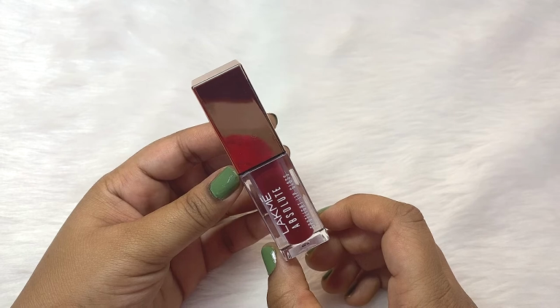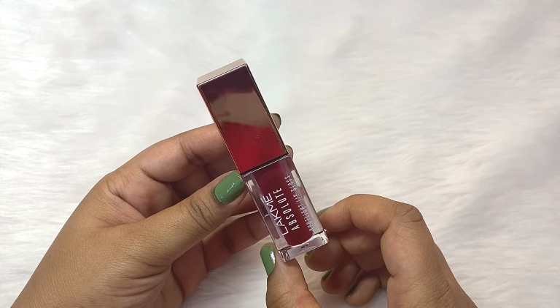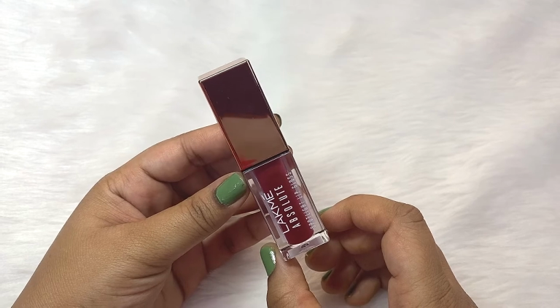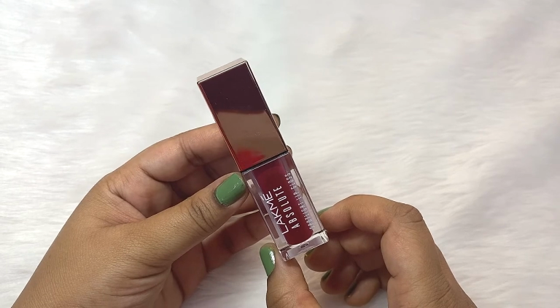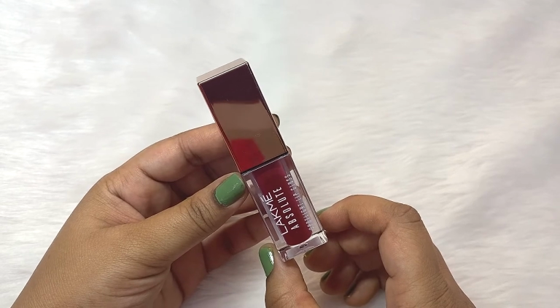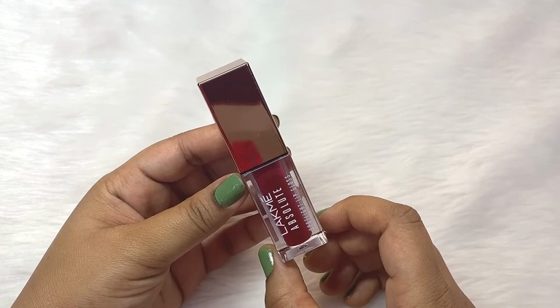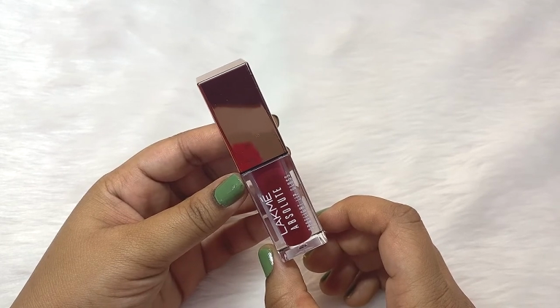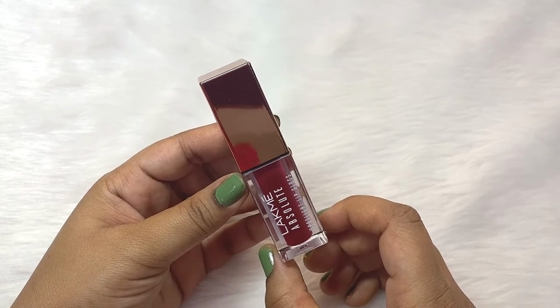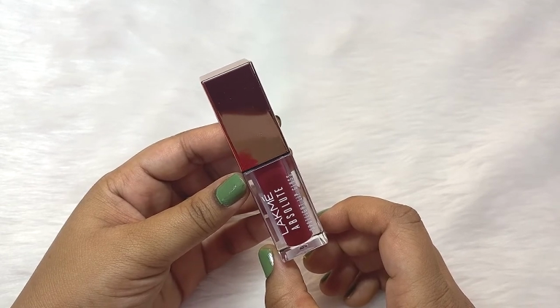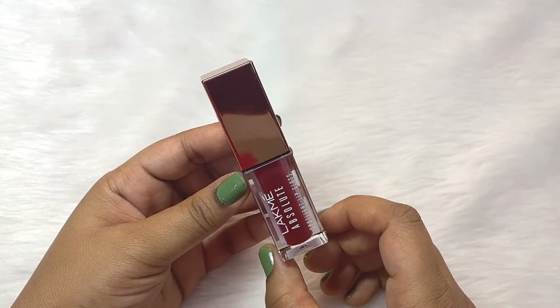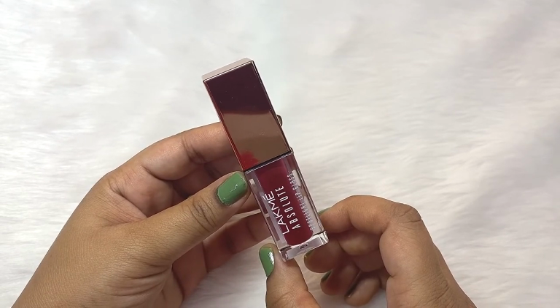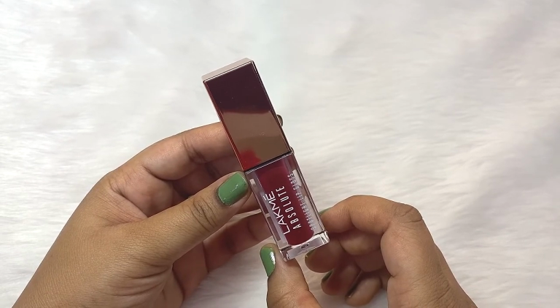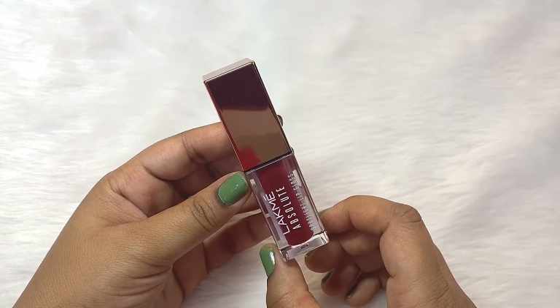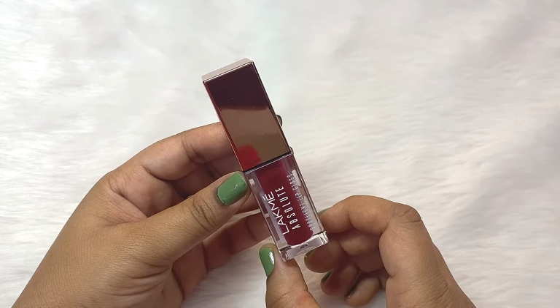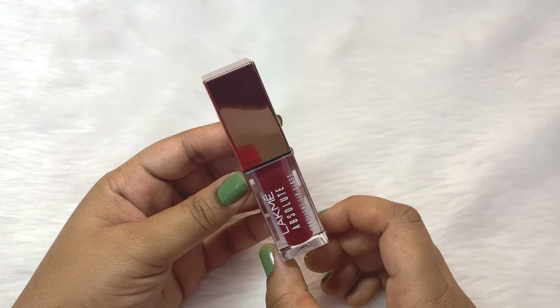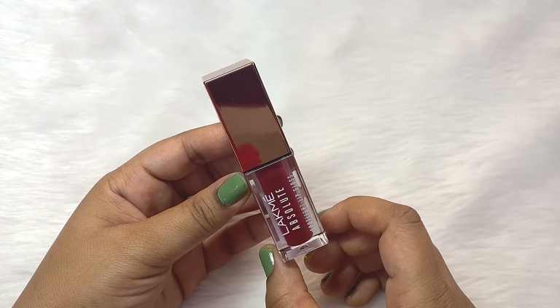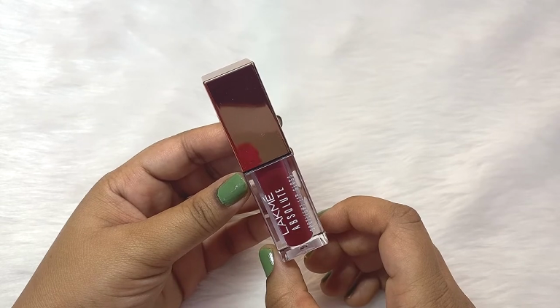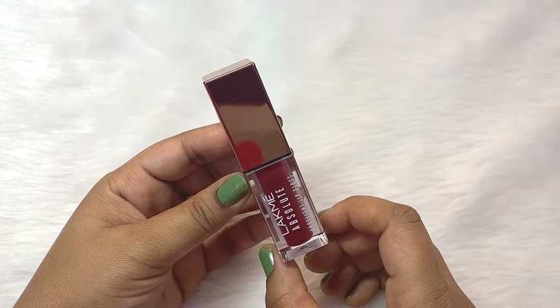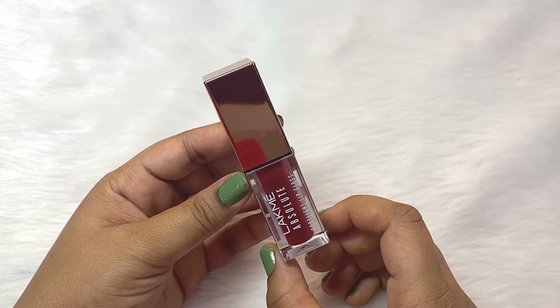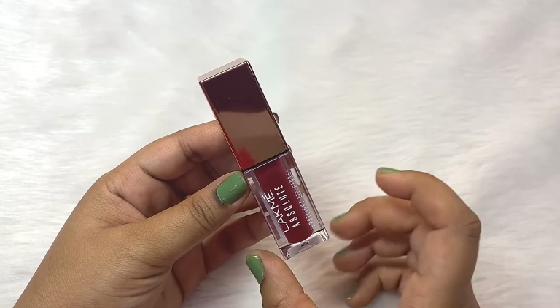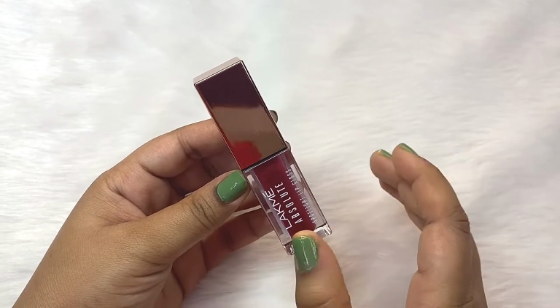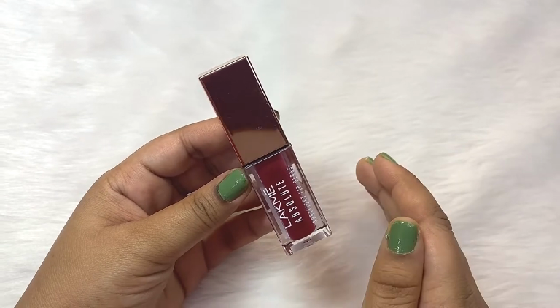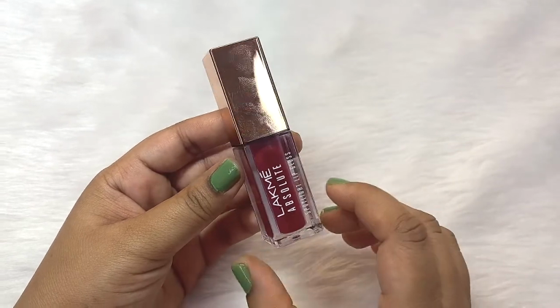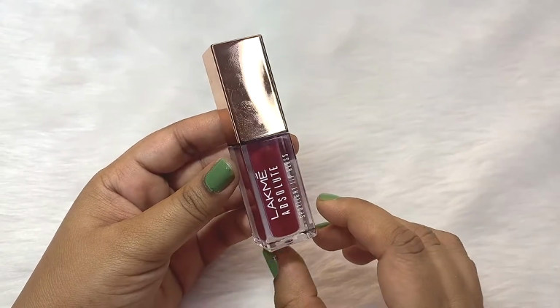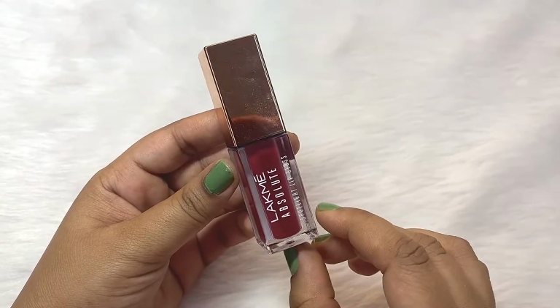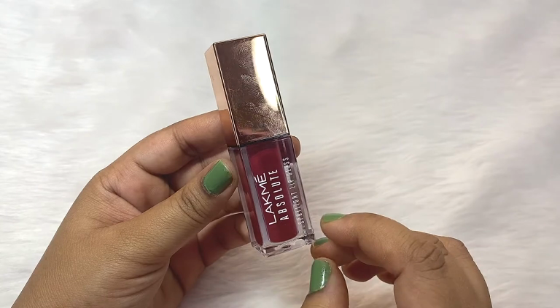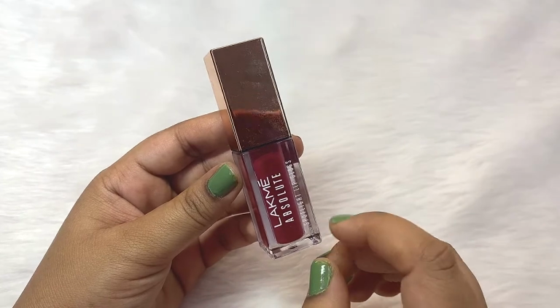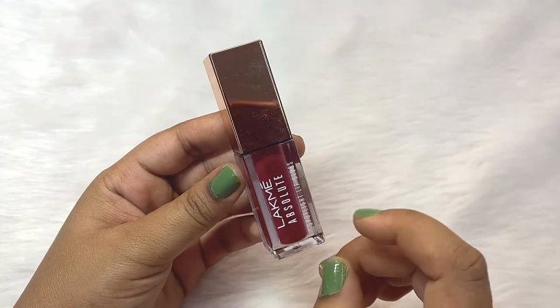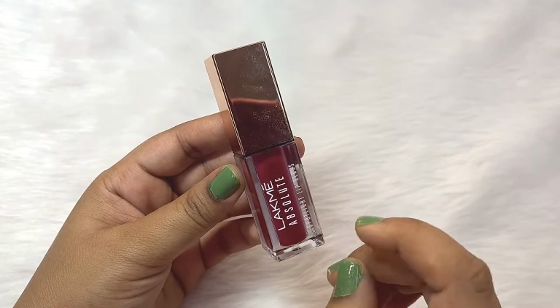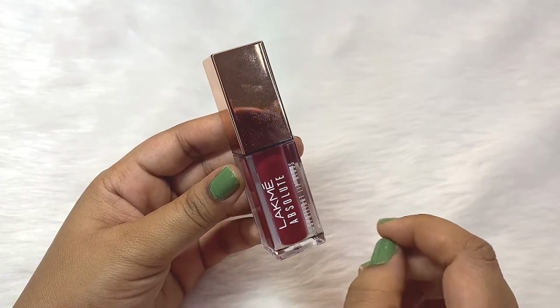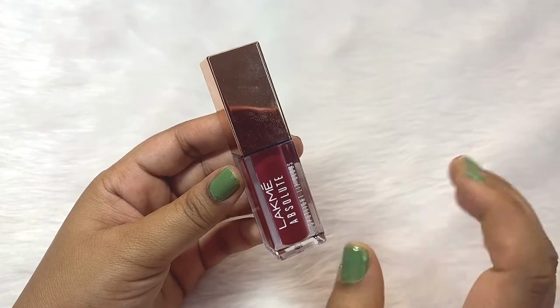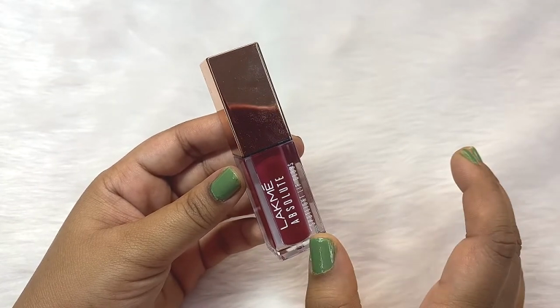Hello friends, welcome to my channel and welcome to today's video. I hope you all are having a great day so far. In this video, I will share my thoughts on this Lakme Absolute Lip Gloss.